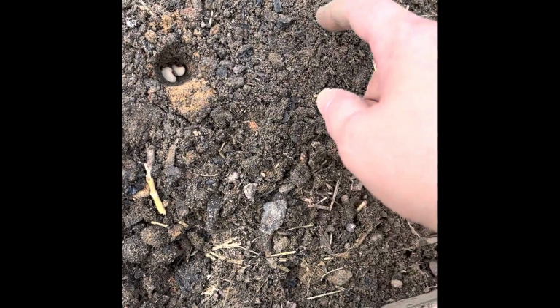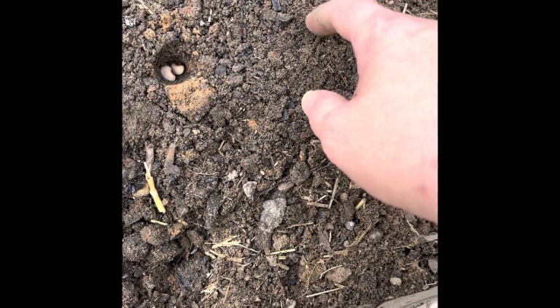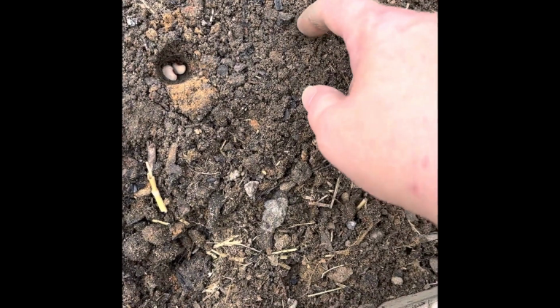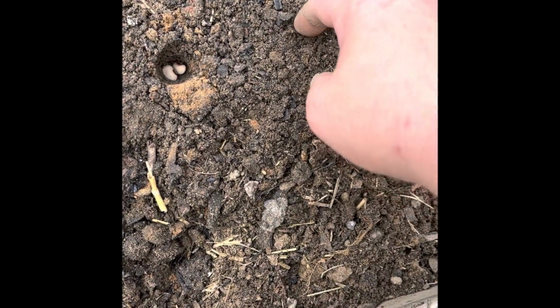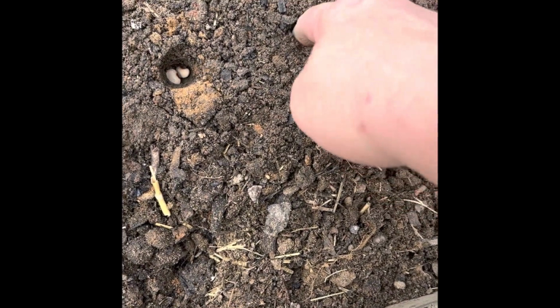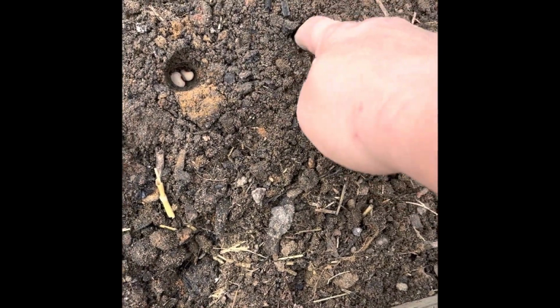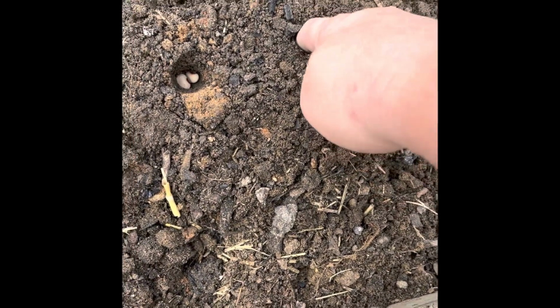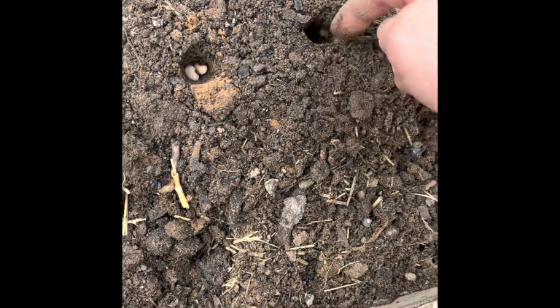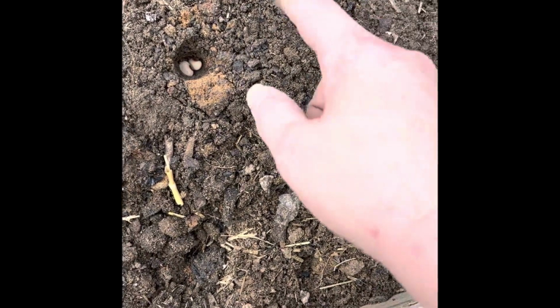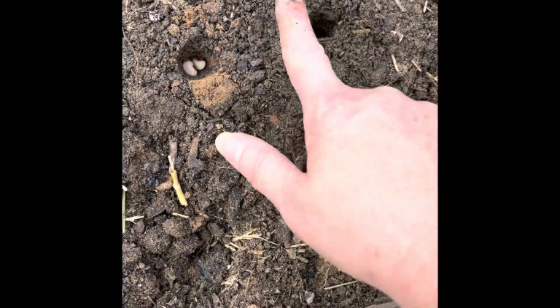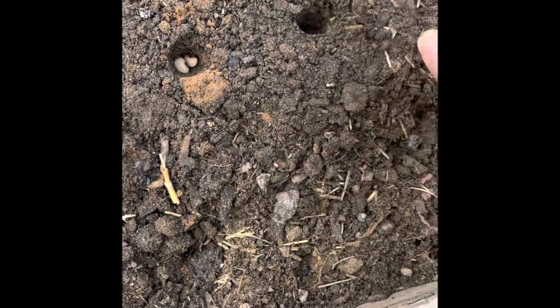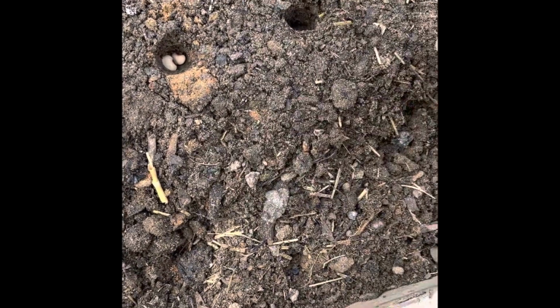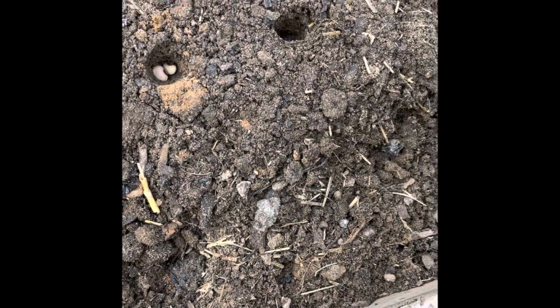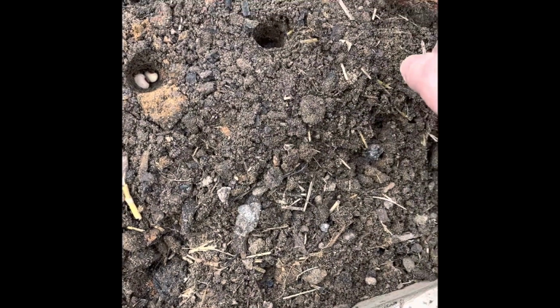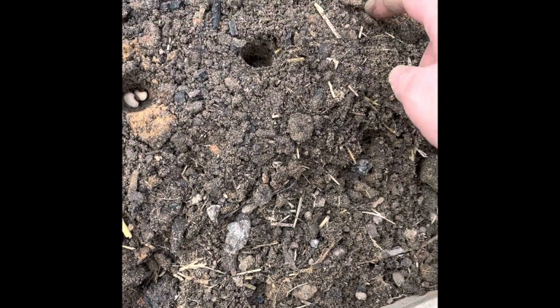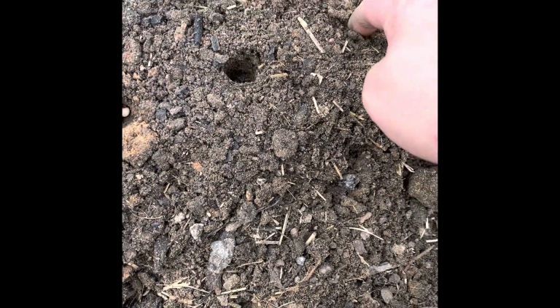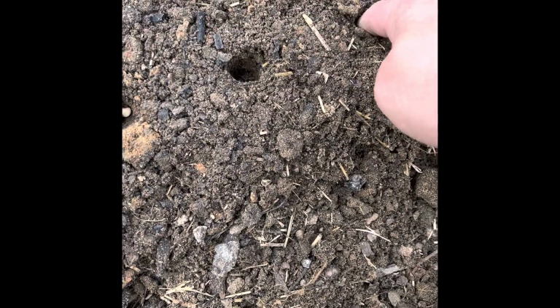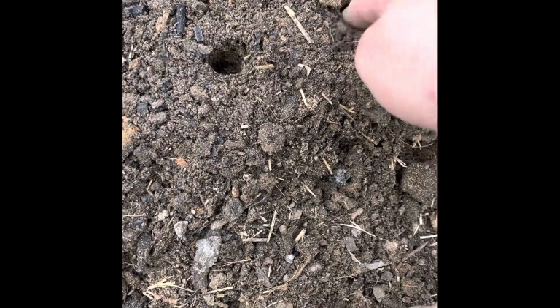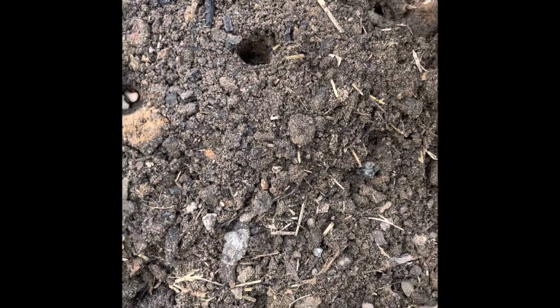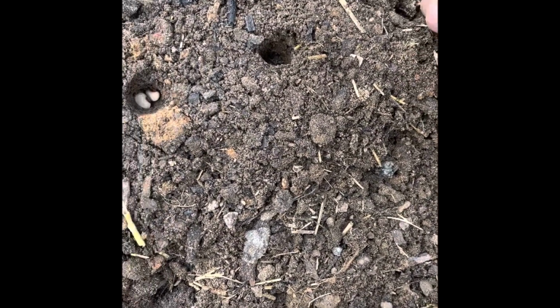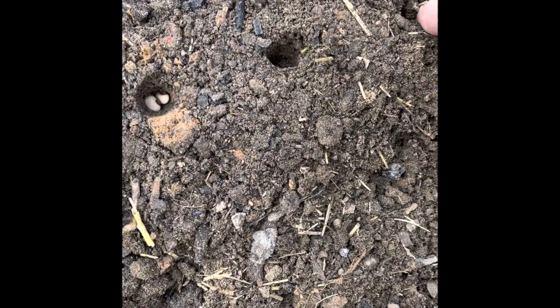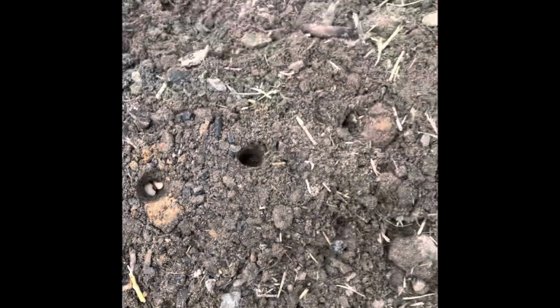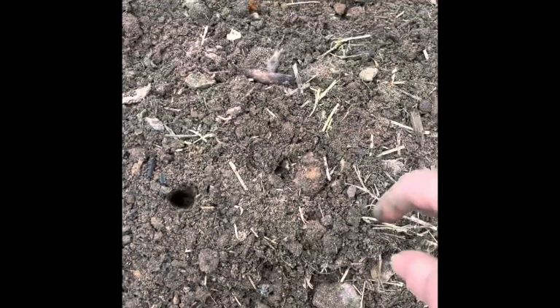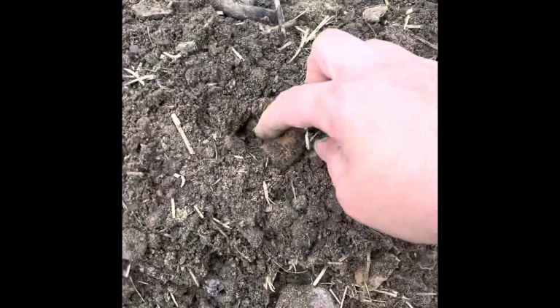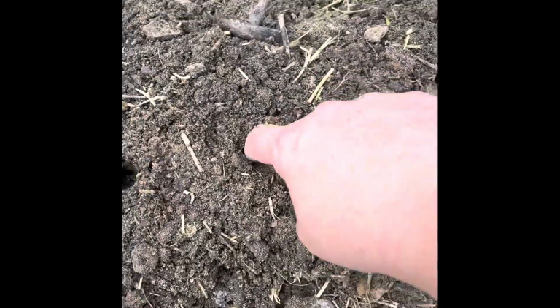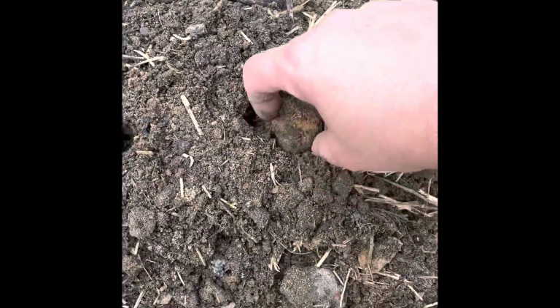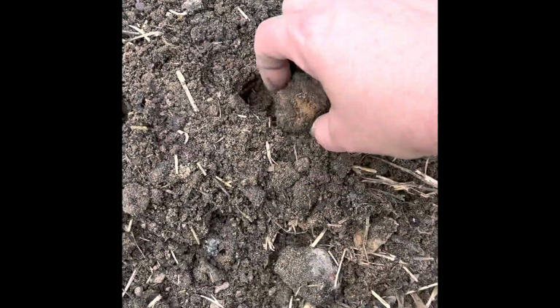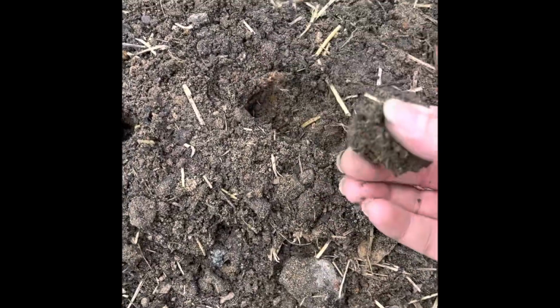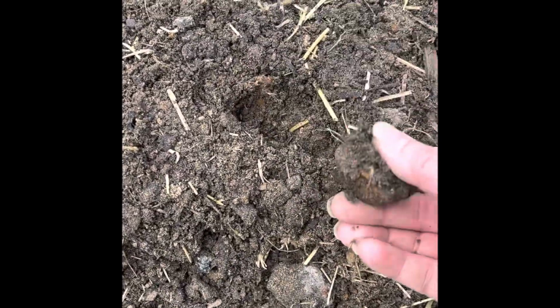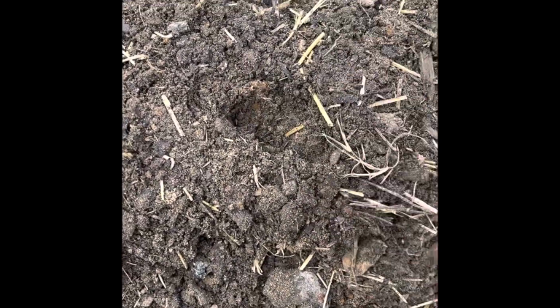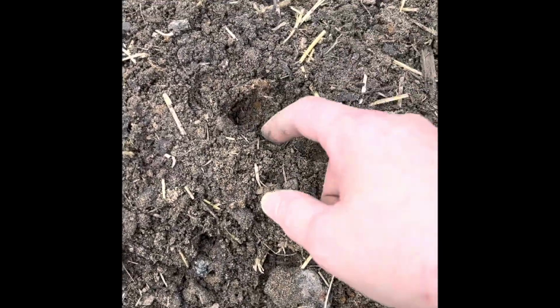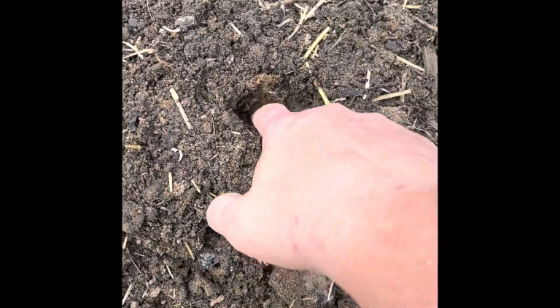I'm just going to drop about two peas in each hole for now, and I'm just going to go down and space them about two inches apart, because you can always come back and thin the plants later.